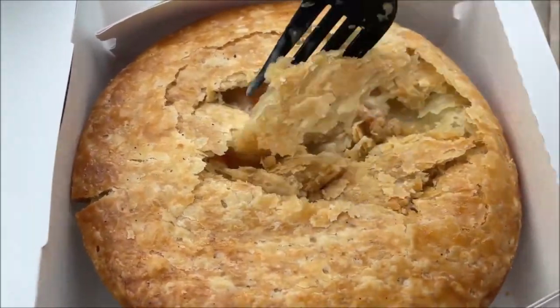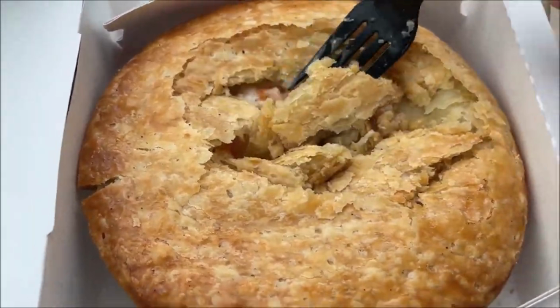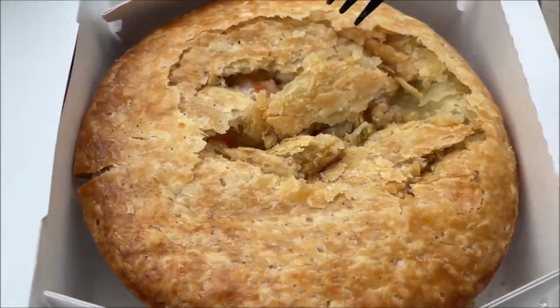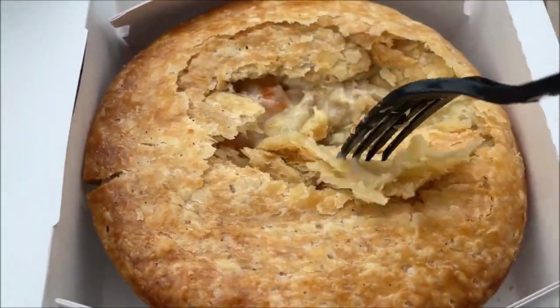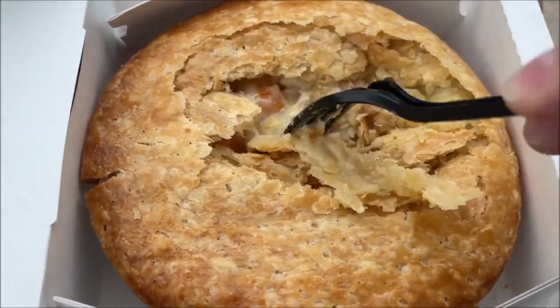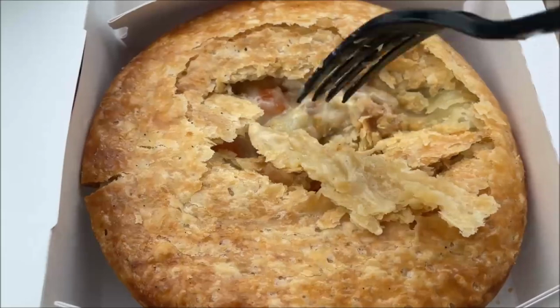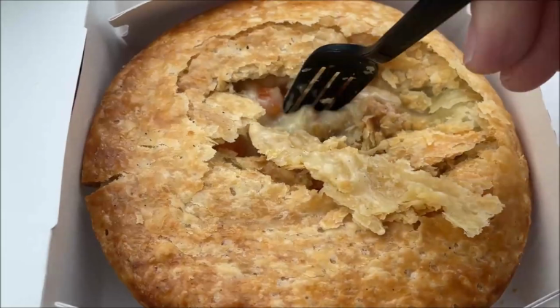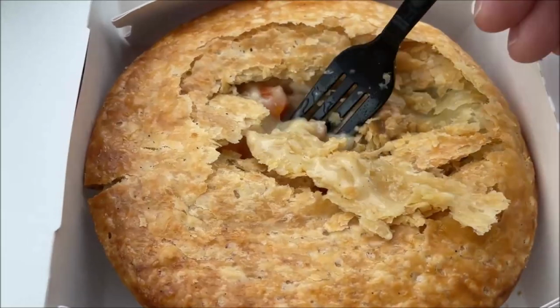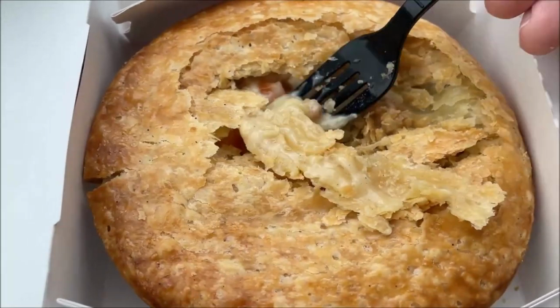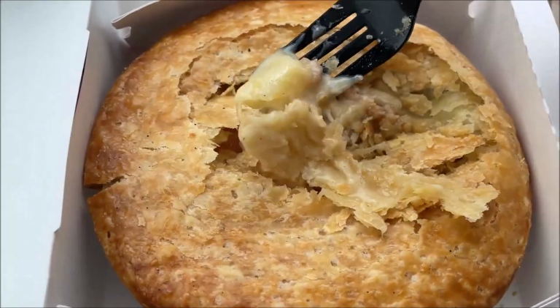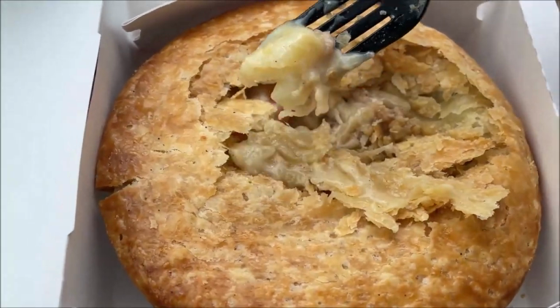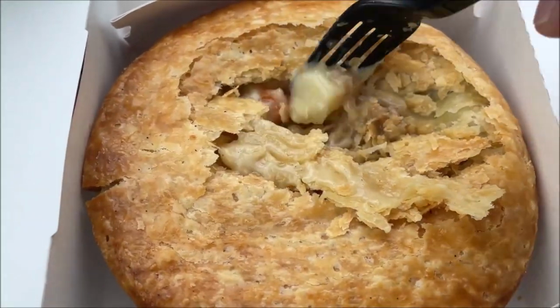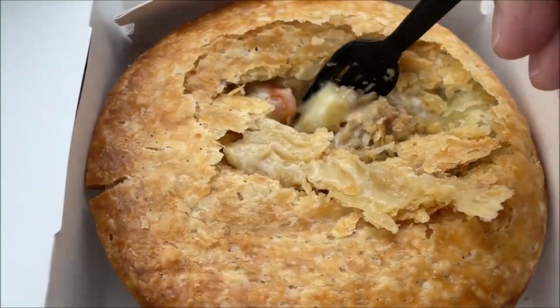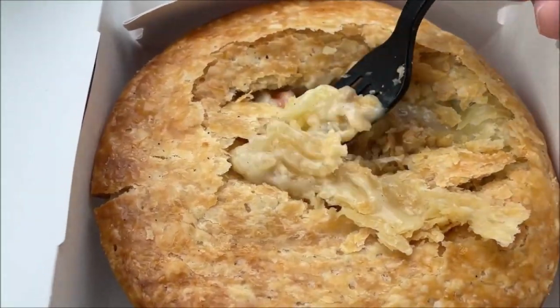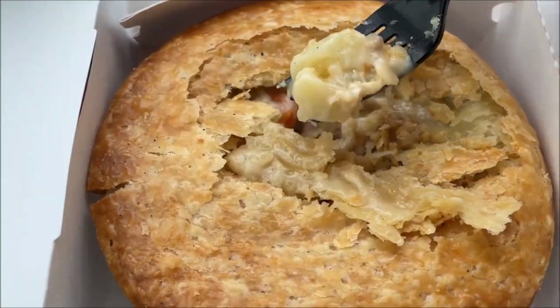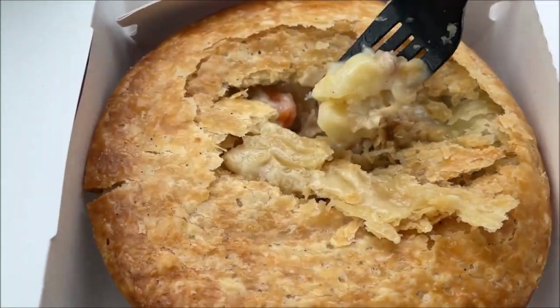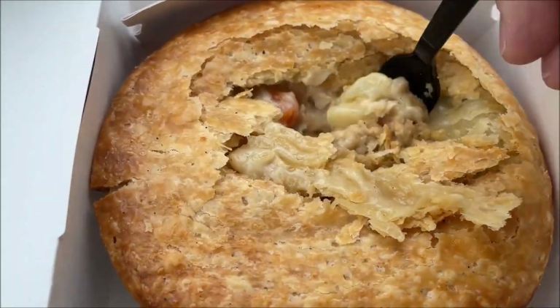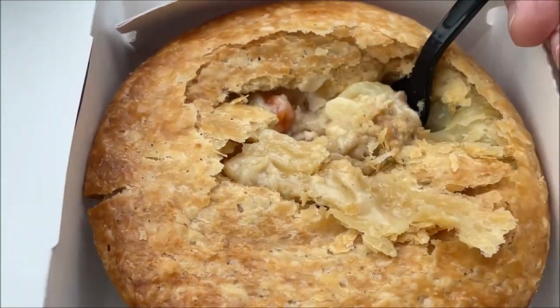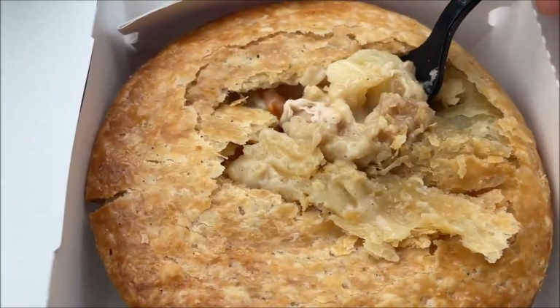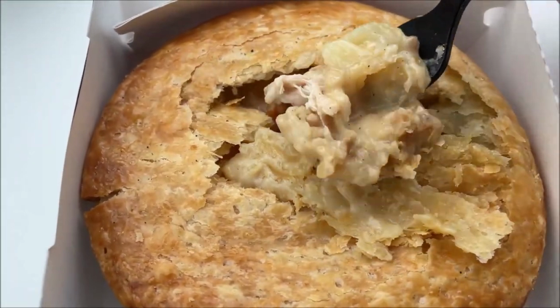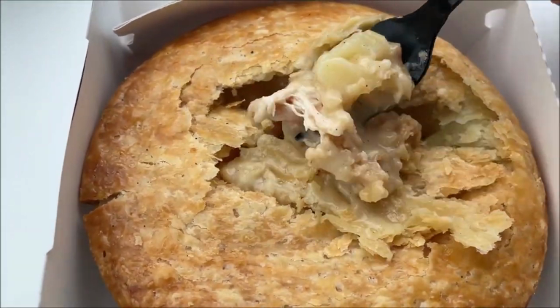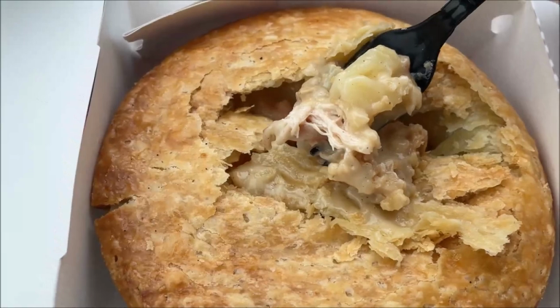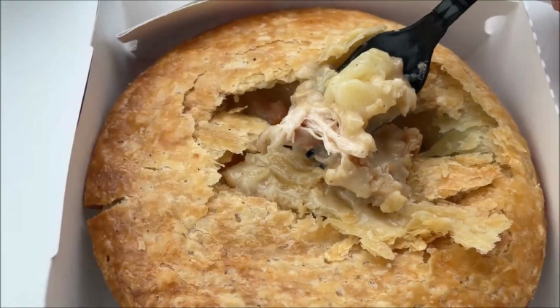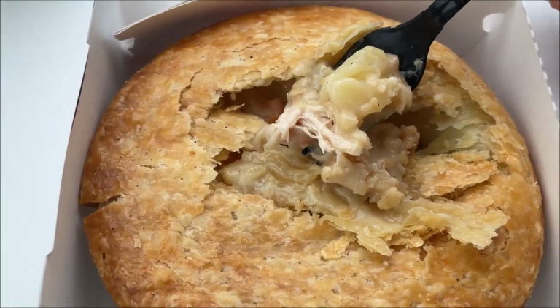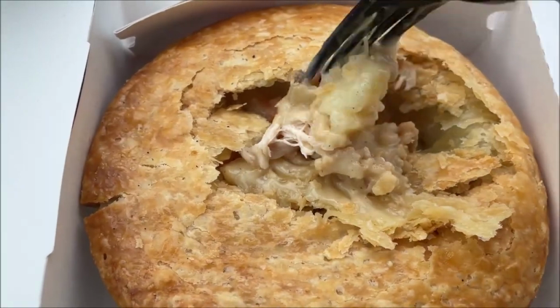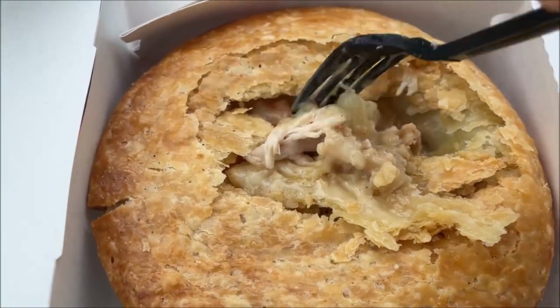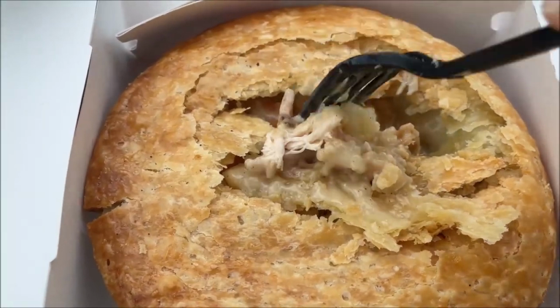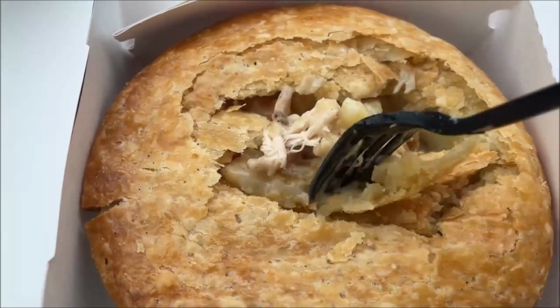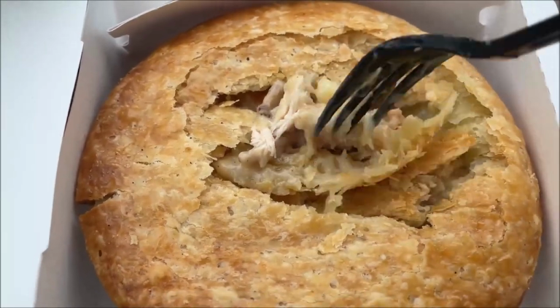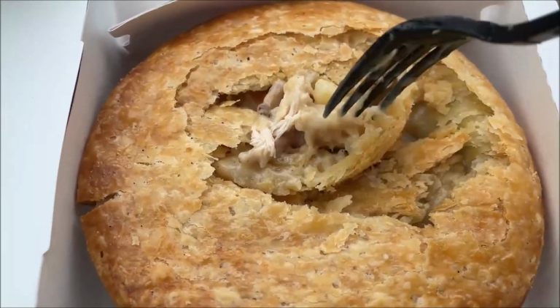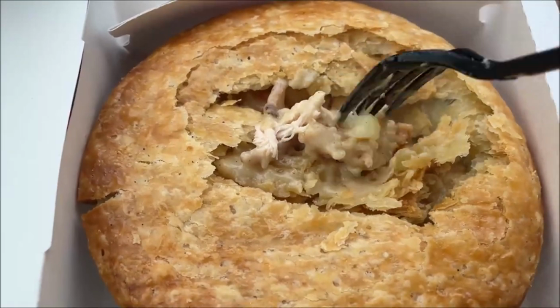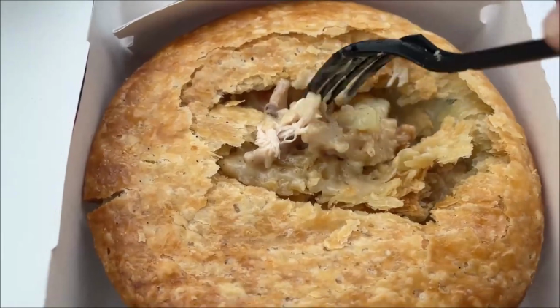The chicken itself is not breaded — I was wondering if it was going to be like a breaded chicken in there, but it's not. It's just chunks of regular chicken. I'm going to let this cool off a little bit since it's still steaming.